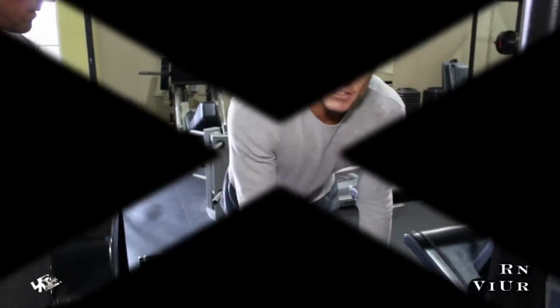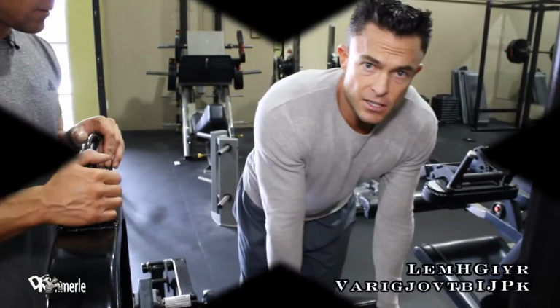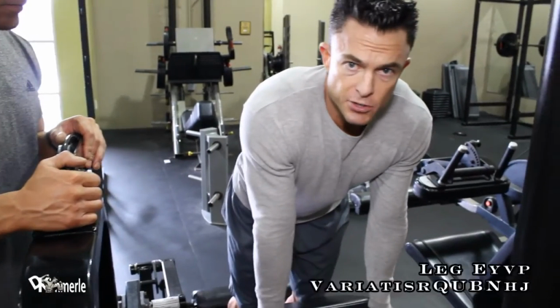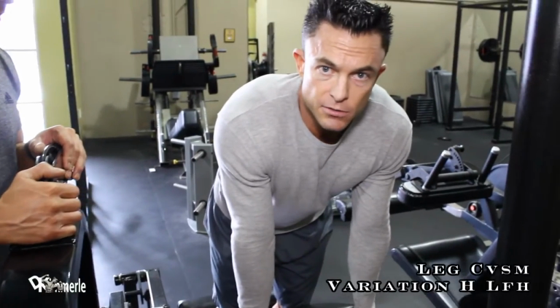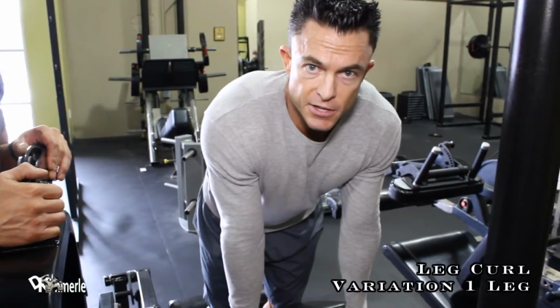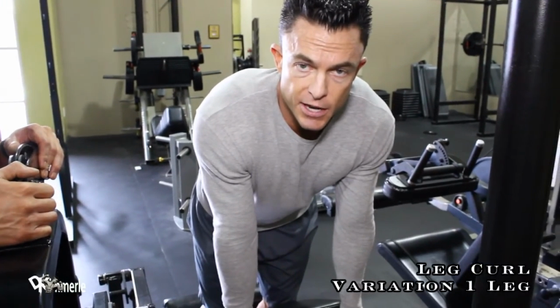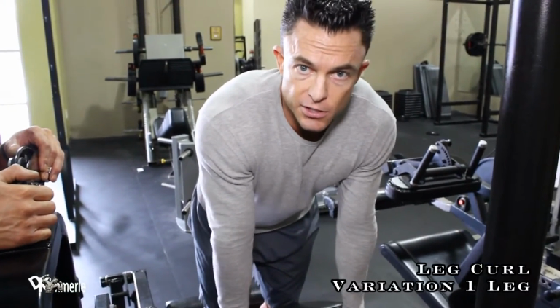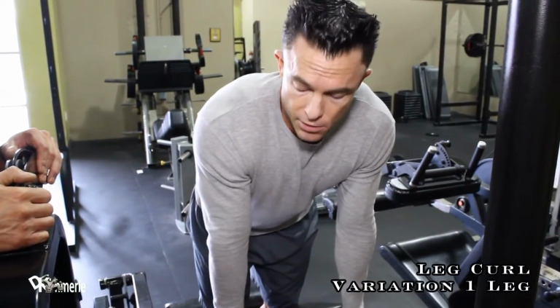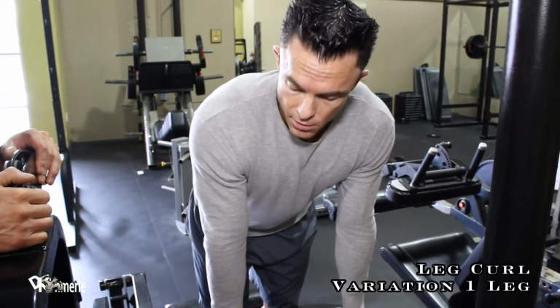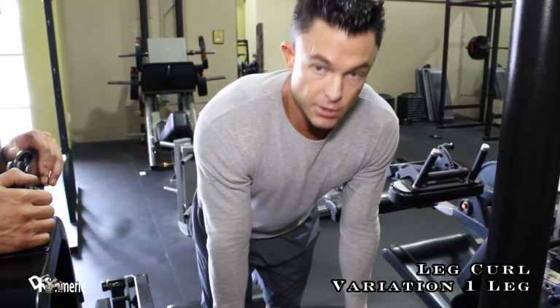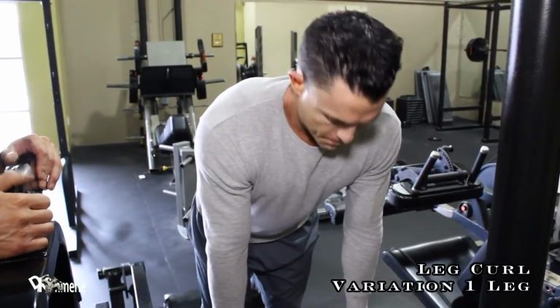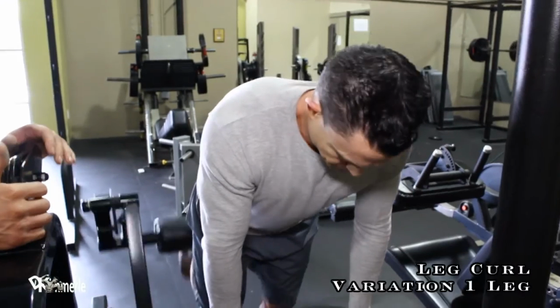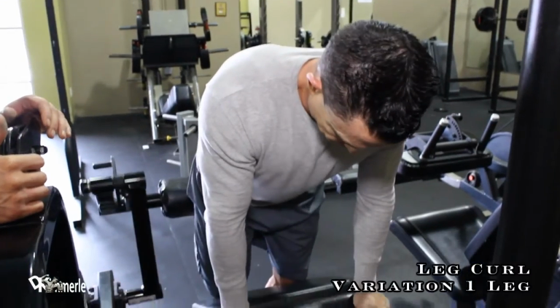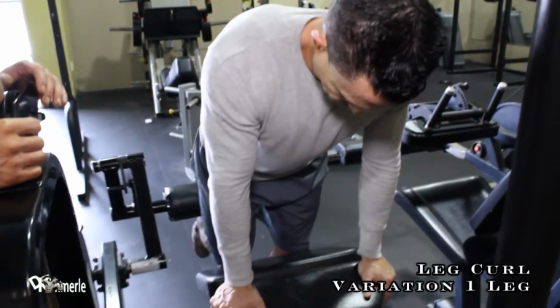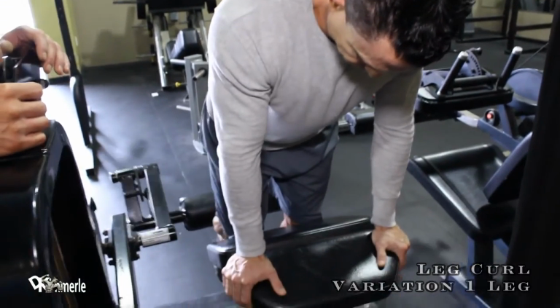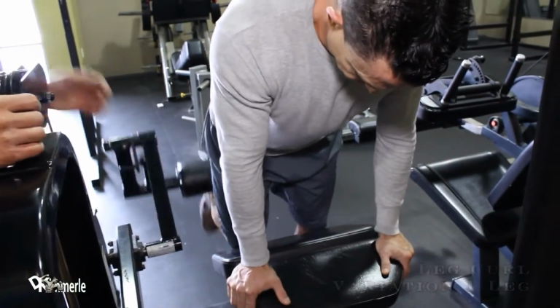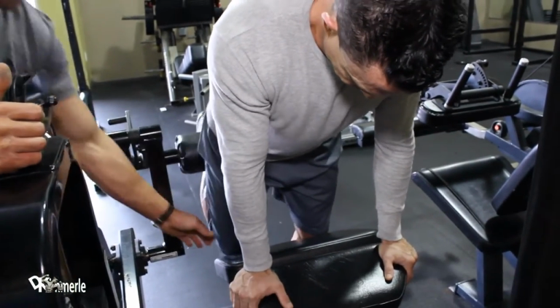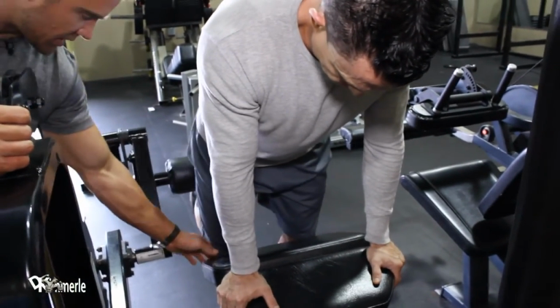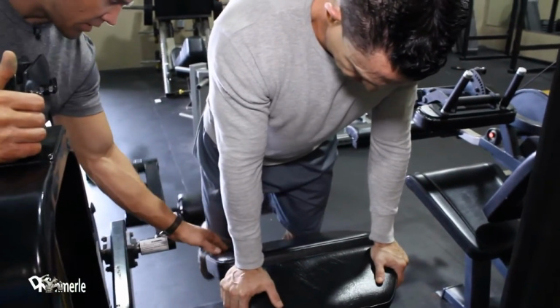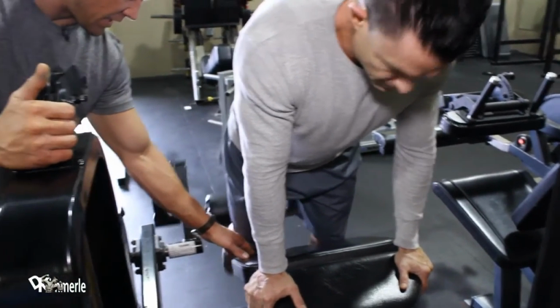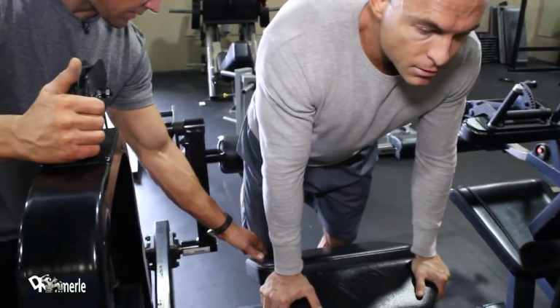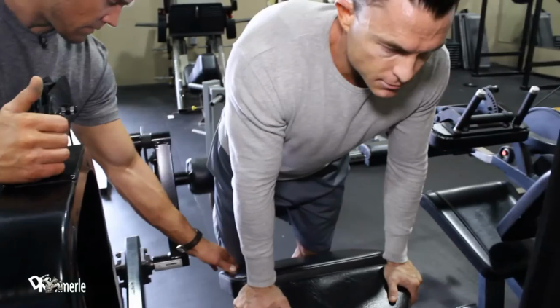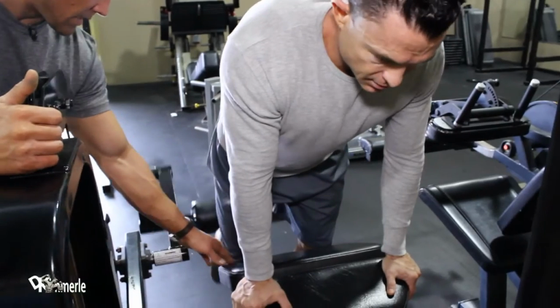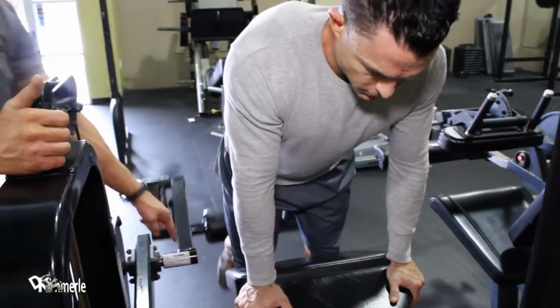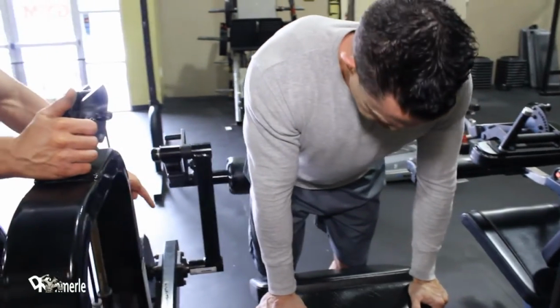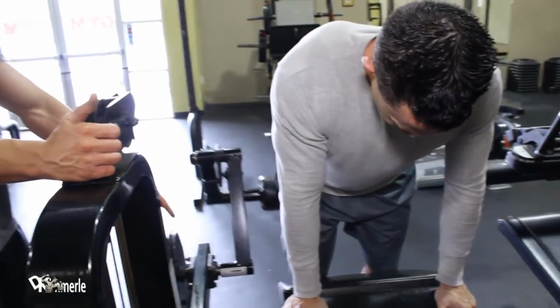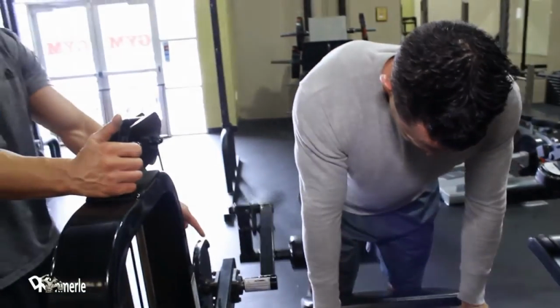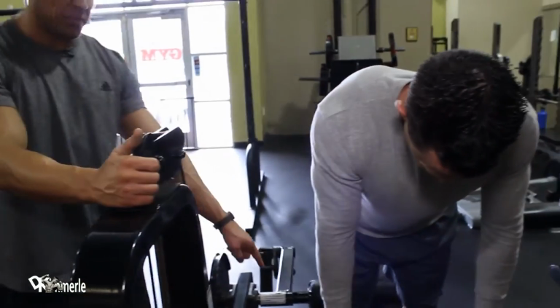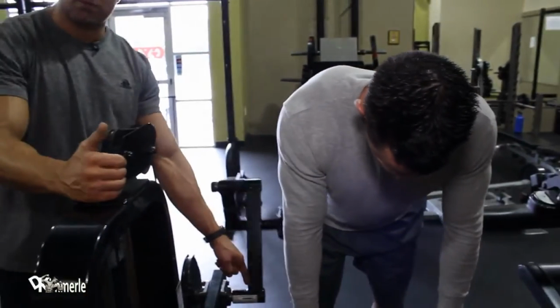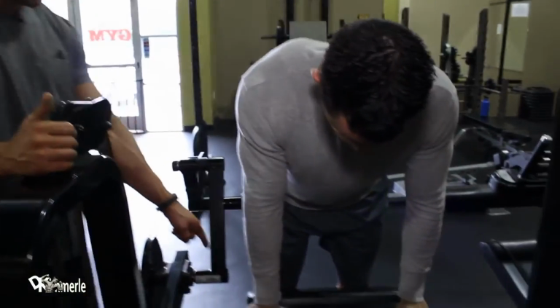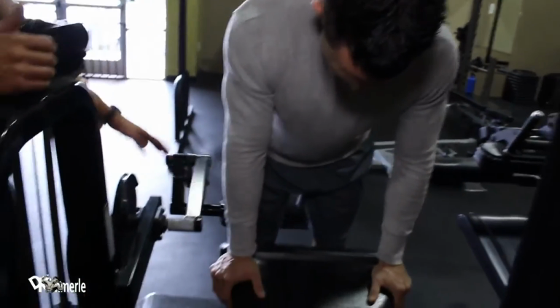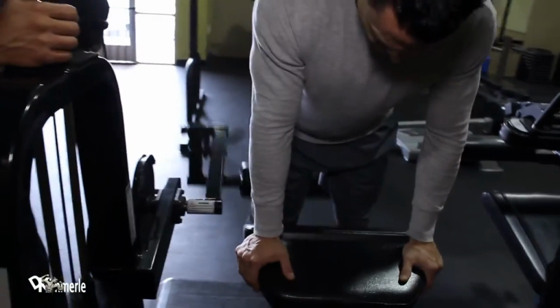This is a single-legged hamstring curl, so we're going to strengthen each side individually on this one. His knee is touching the front of this bench, and his other leg is on top of a small platform he put to put himself in the perfect angle.